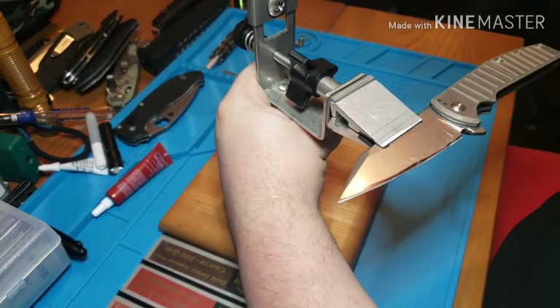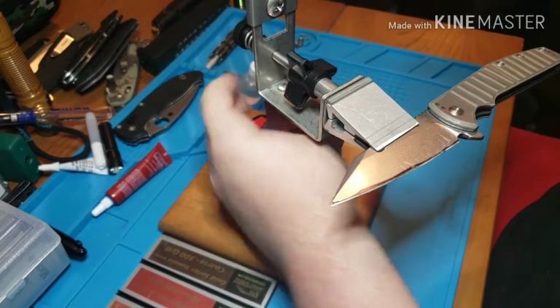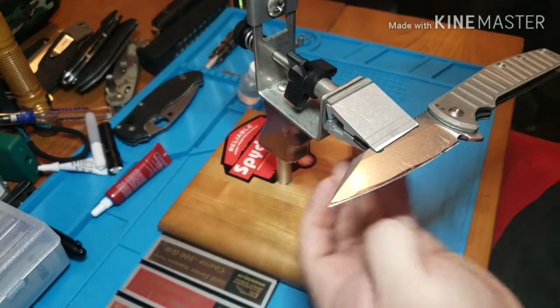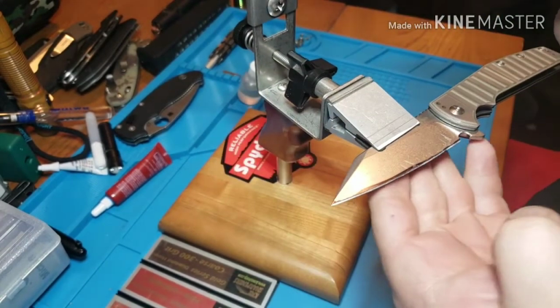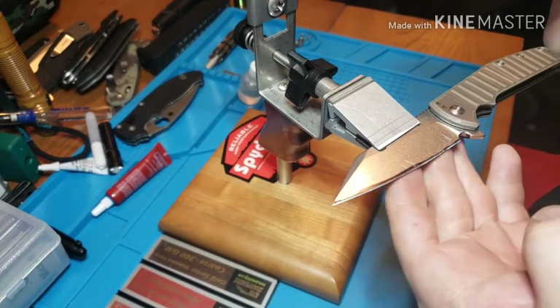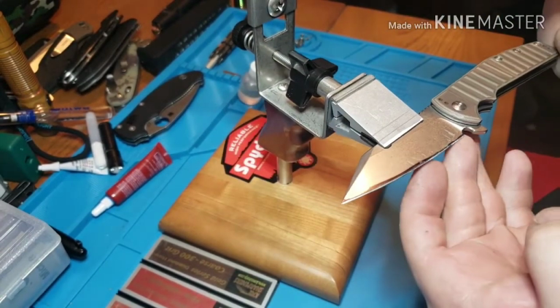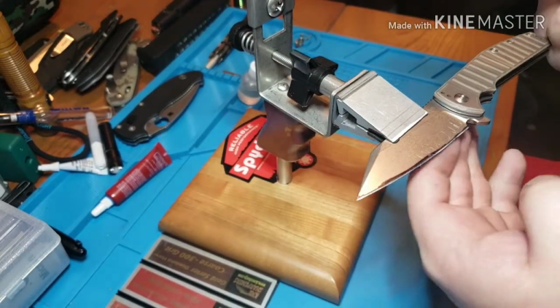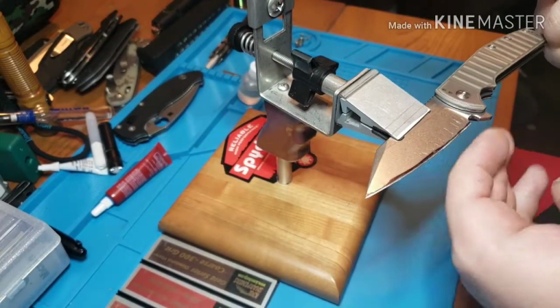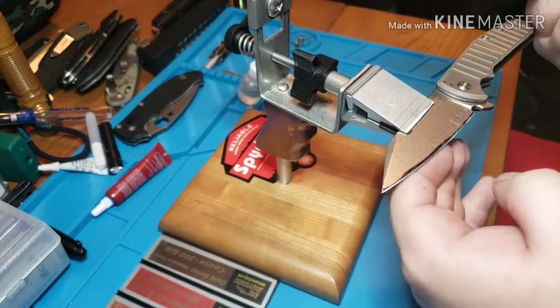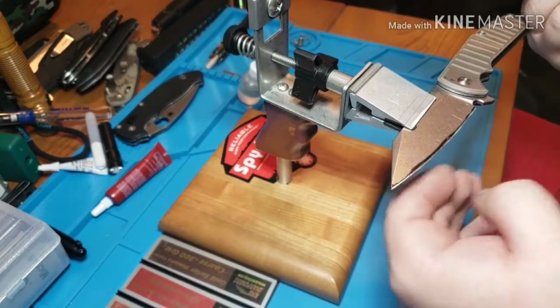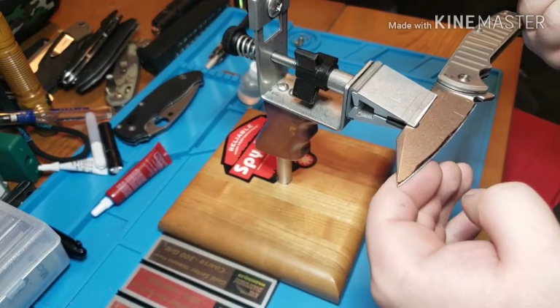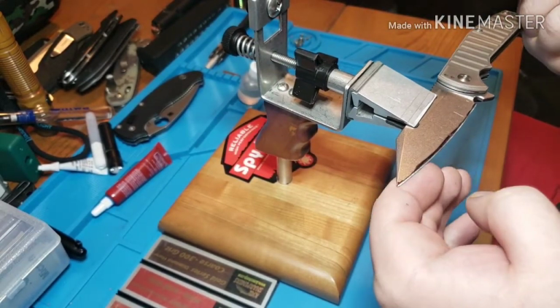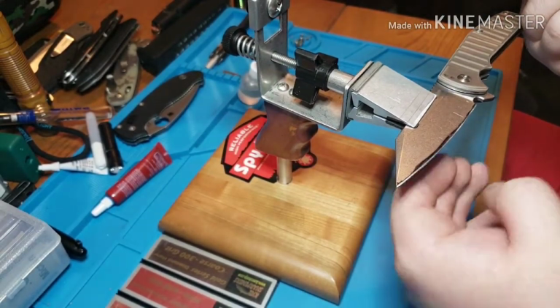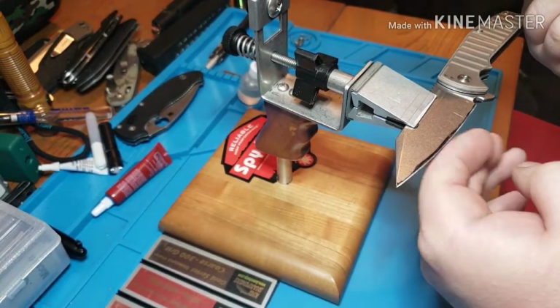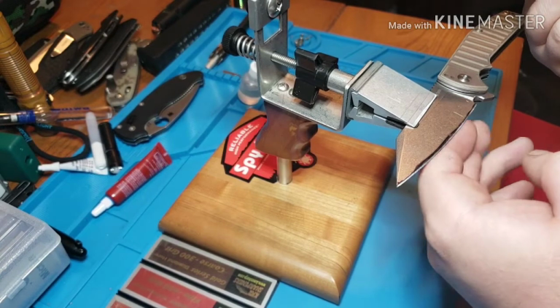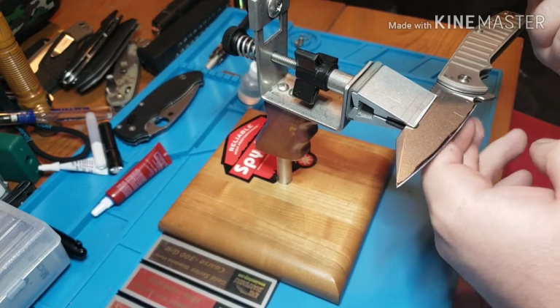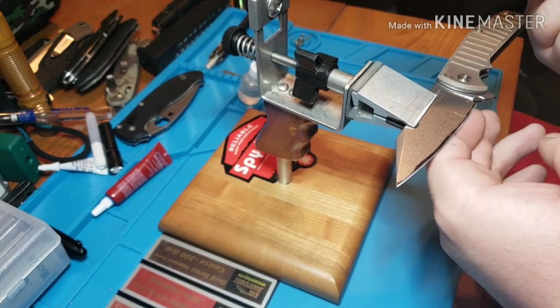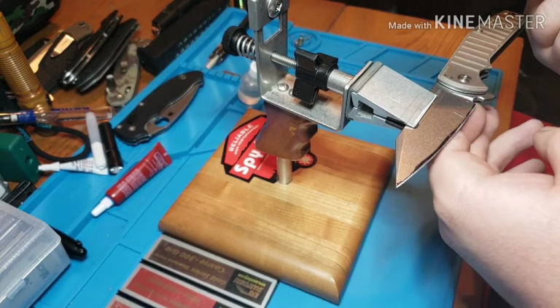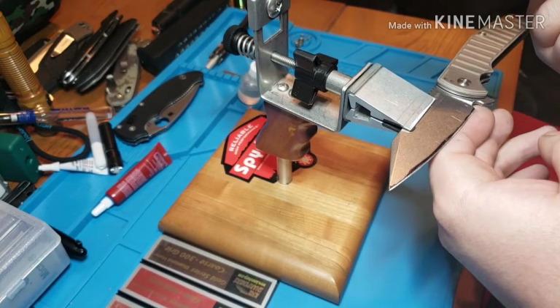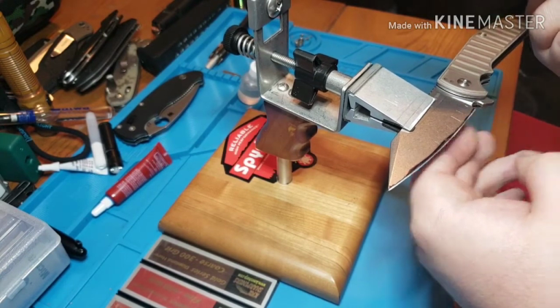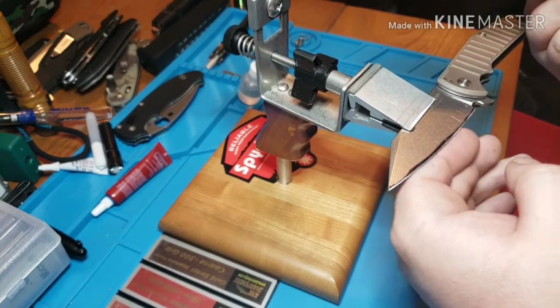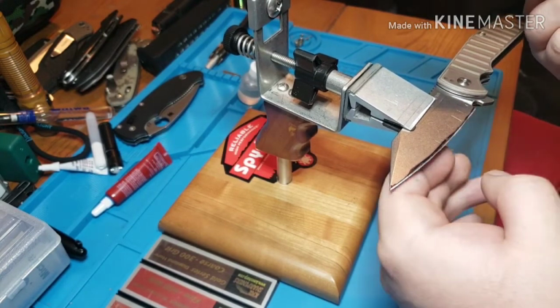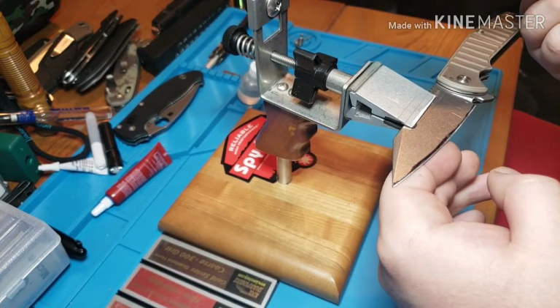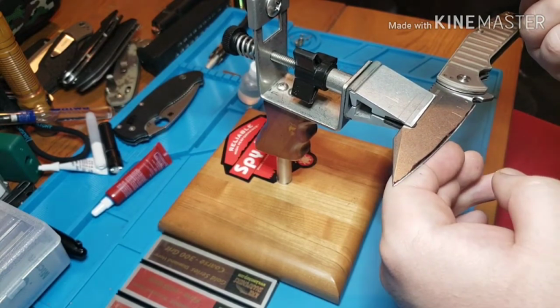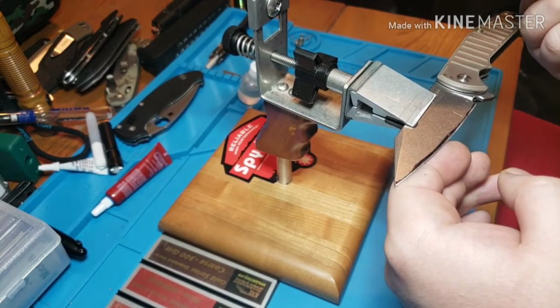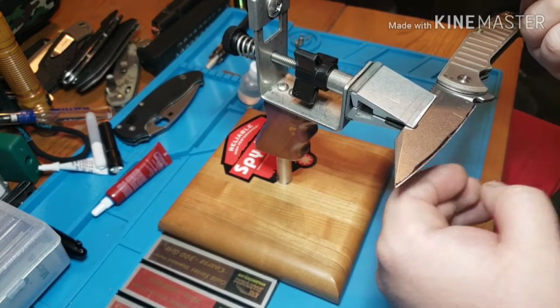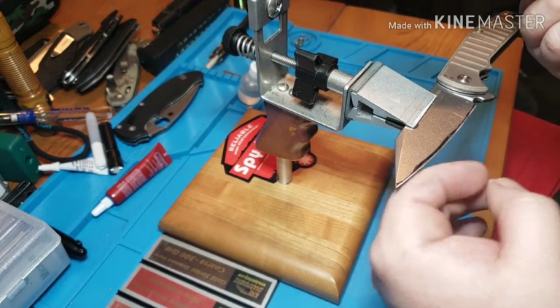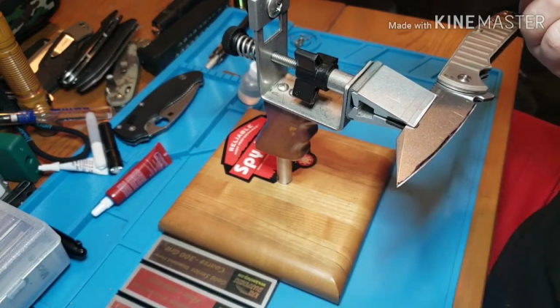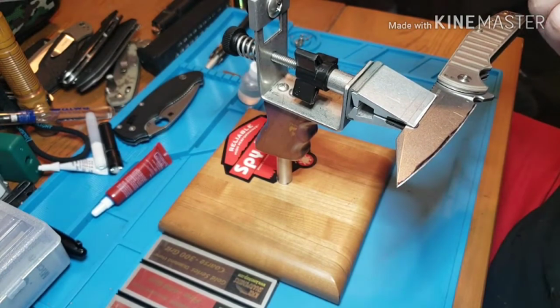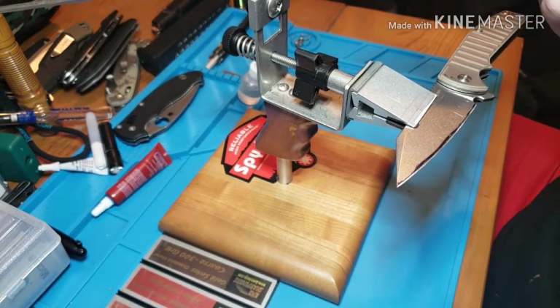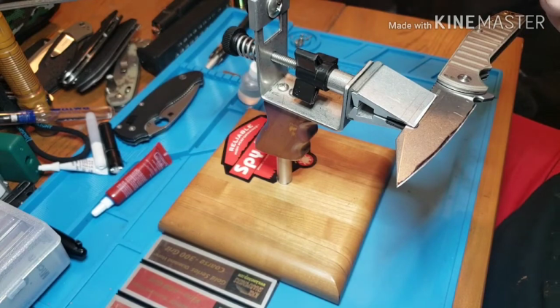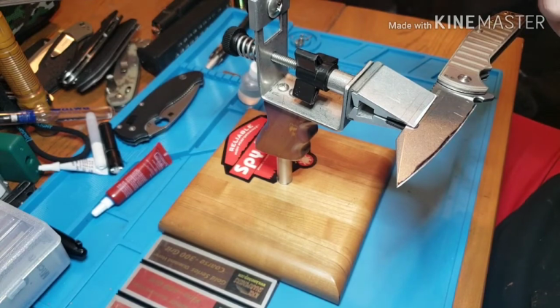What you want to do is grind this until you get your burr on both sides. I'm going to stop the video here, grind until I get a burr, and then come back.